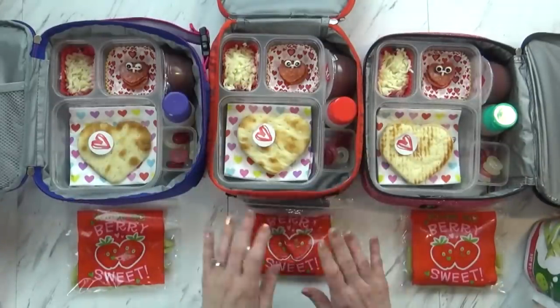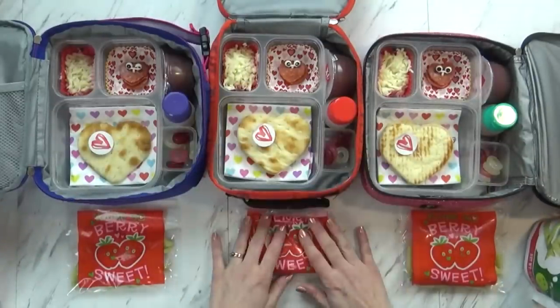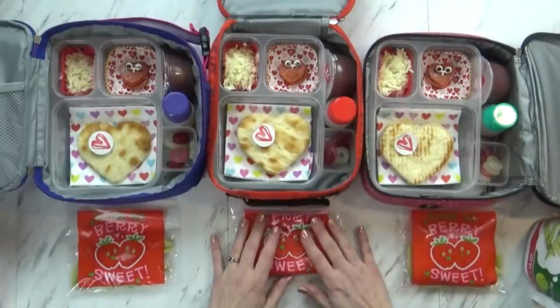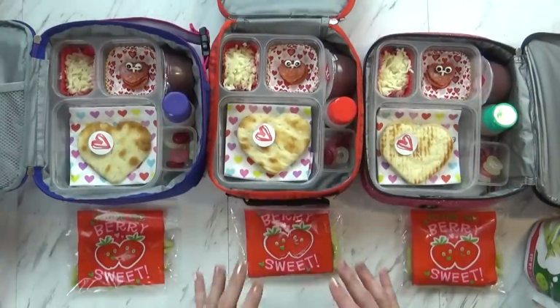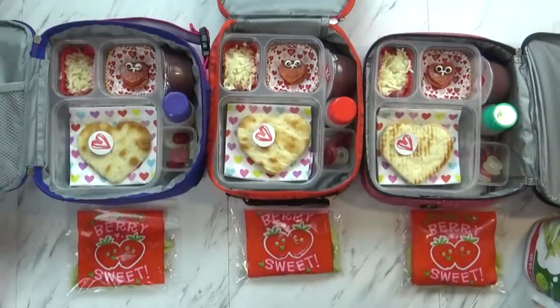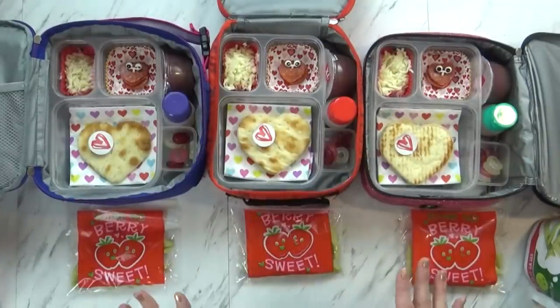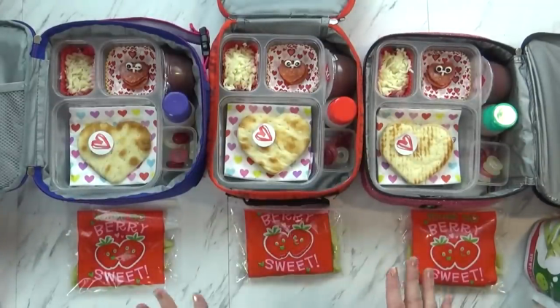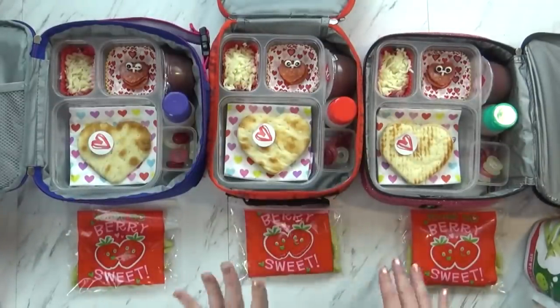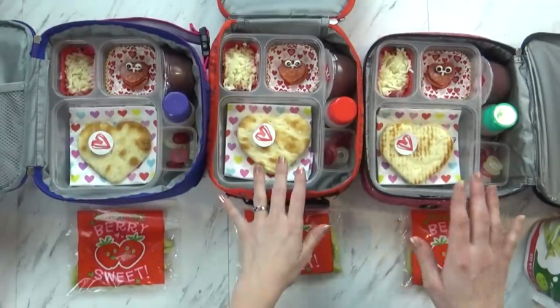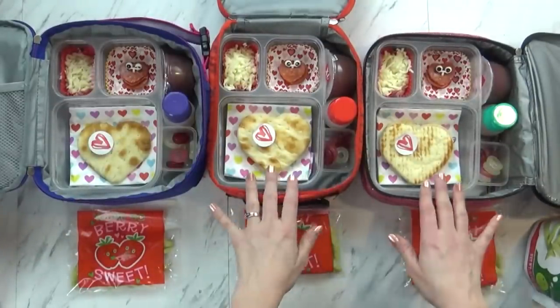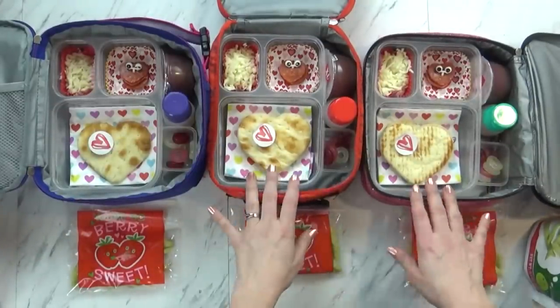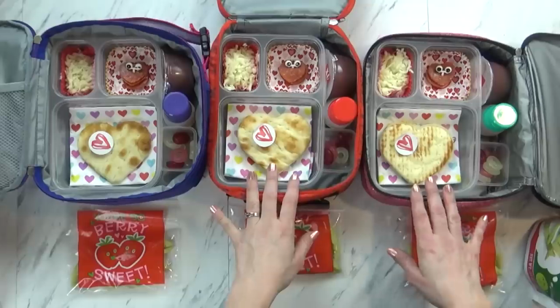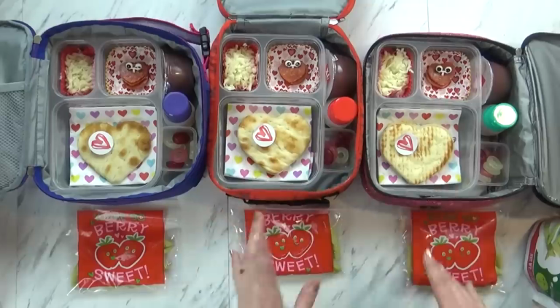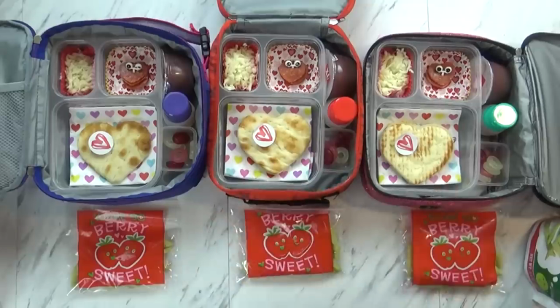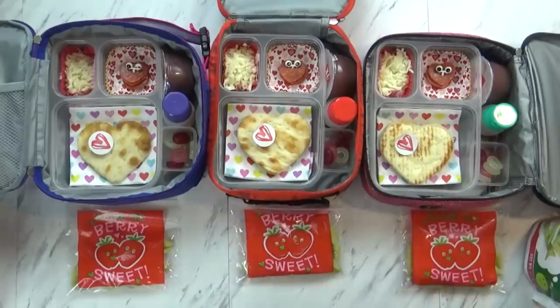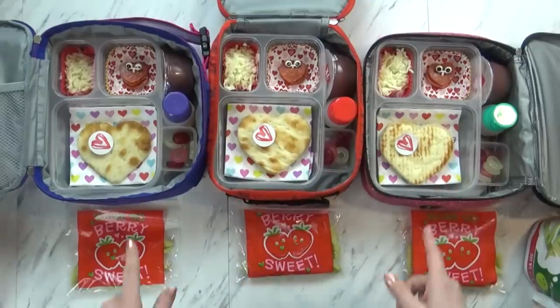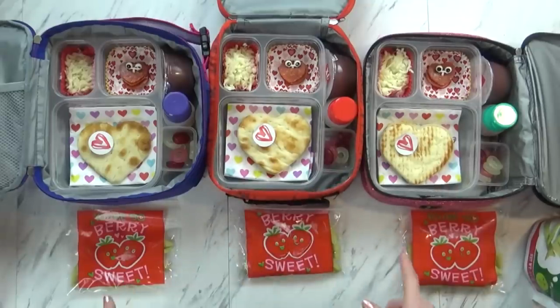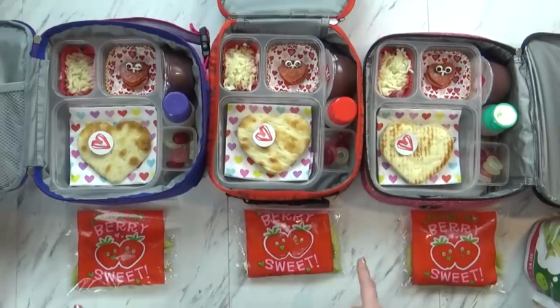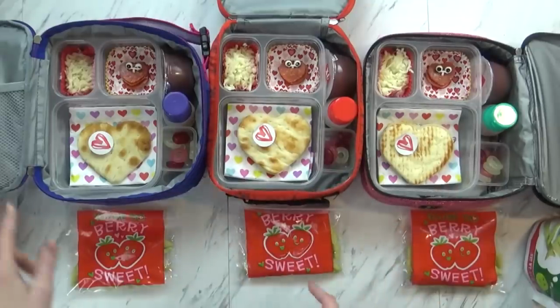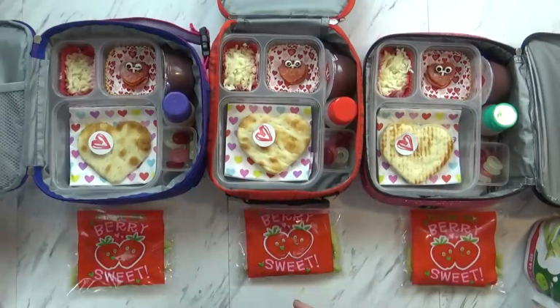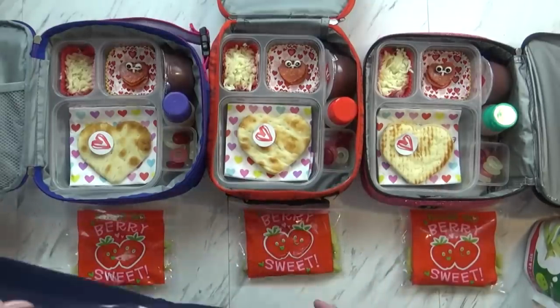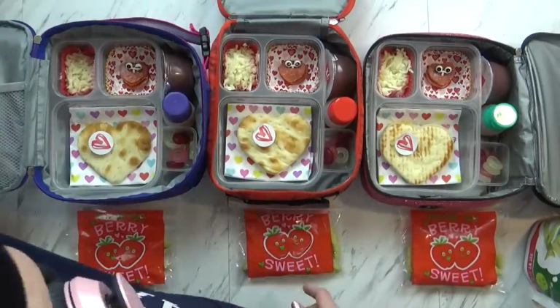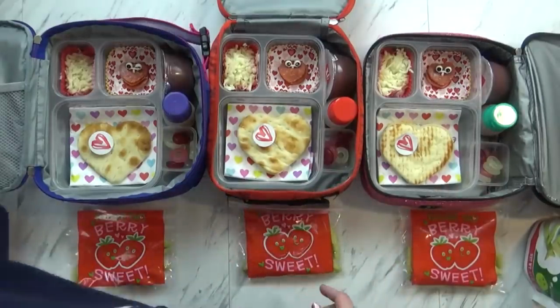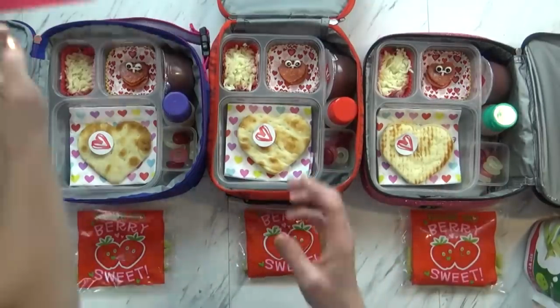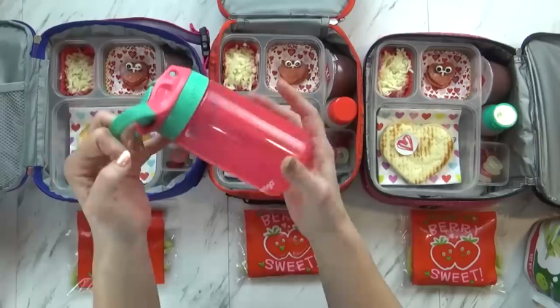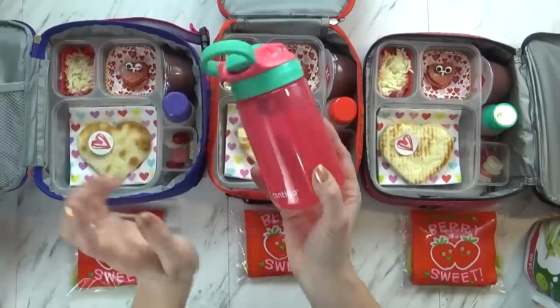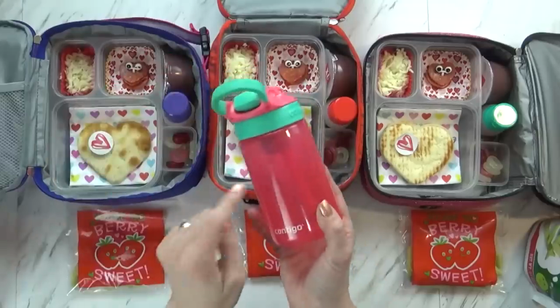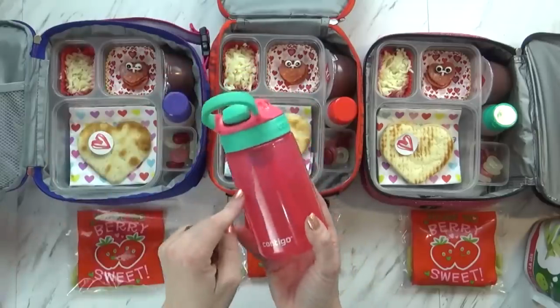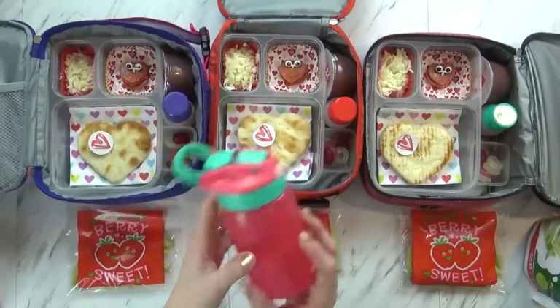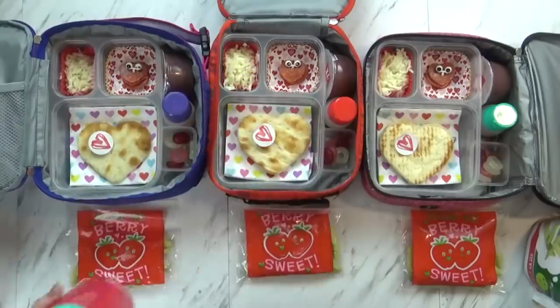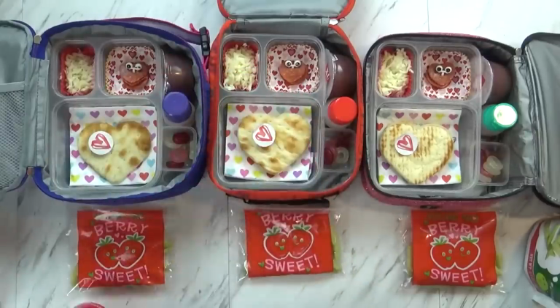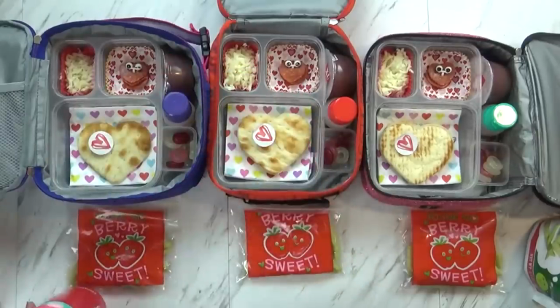So that is everything in the lunch today. I'm going to go ahead and get my lids on, I'll put my ice pack in there, I've got to round up the kids' water bottles, and then we will head out the door.